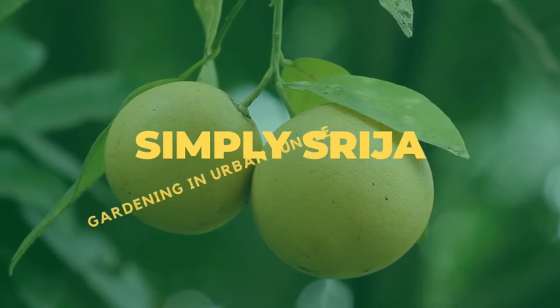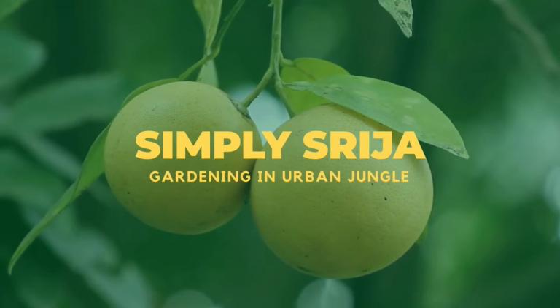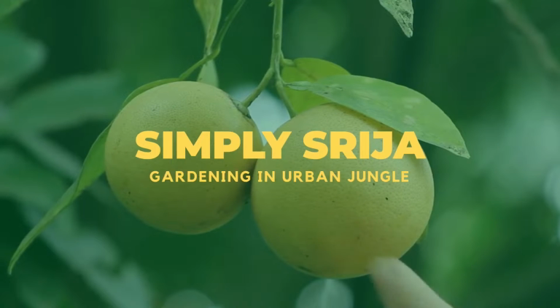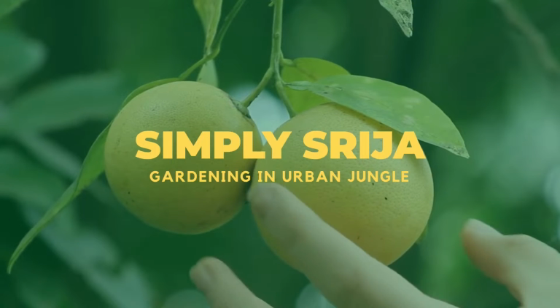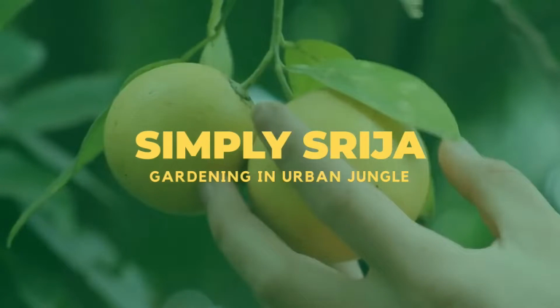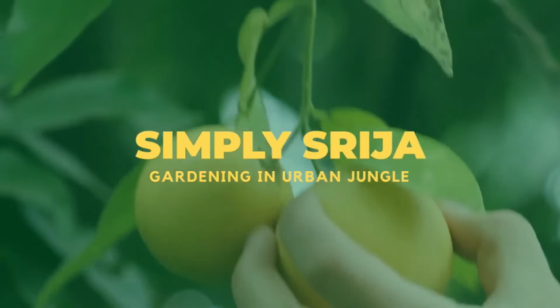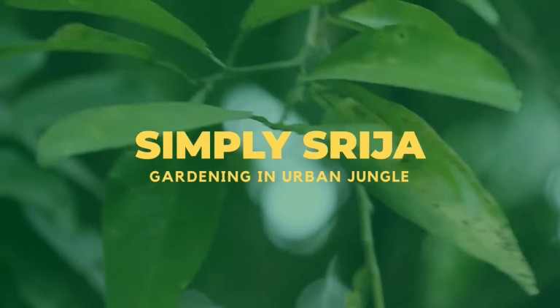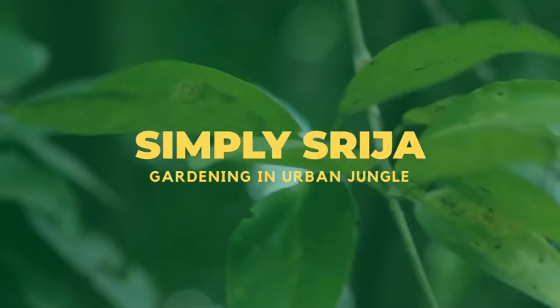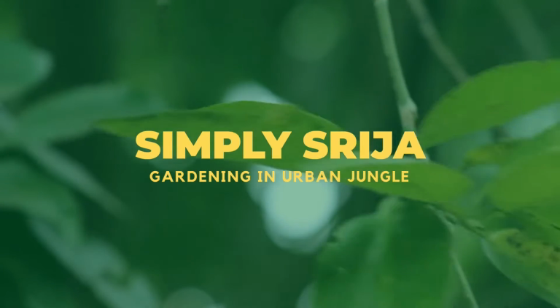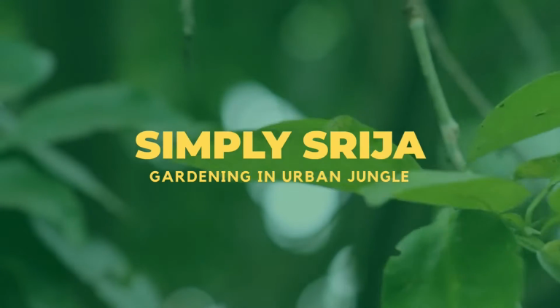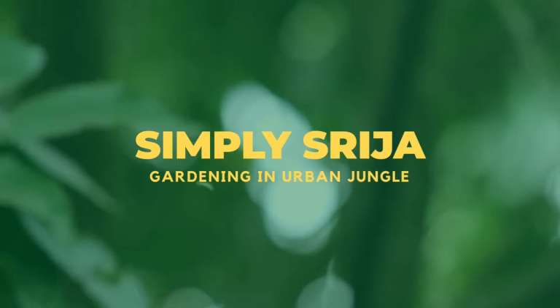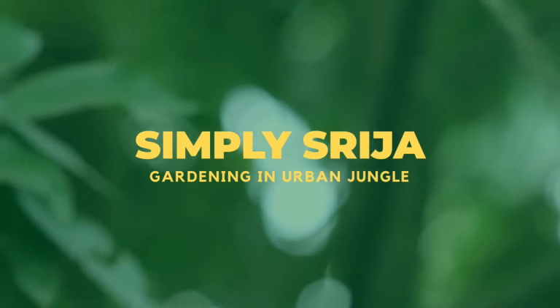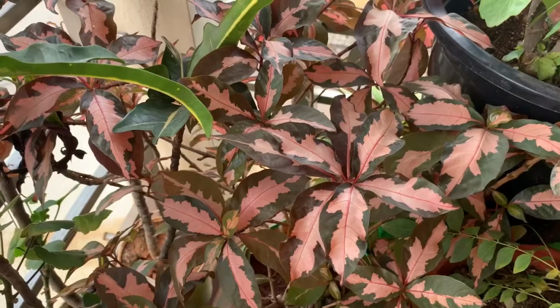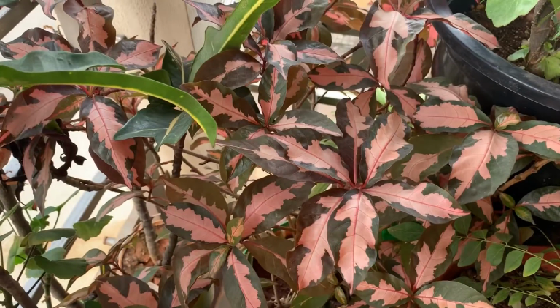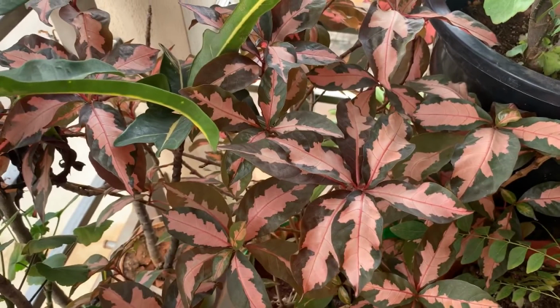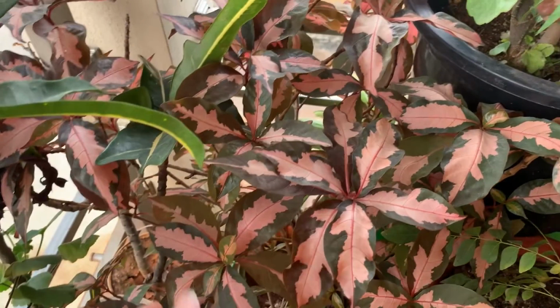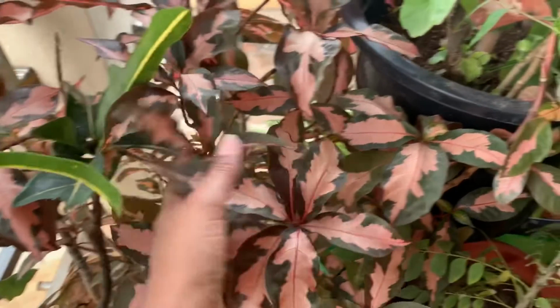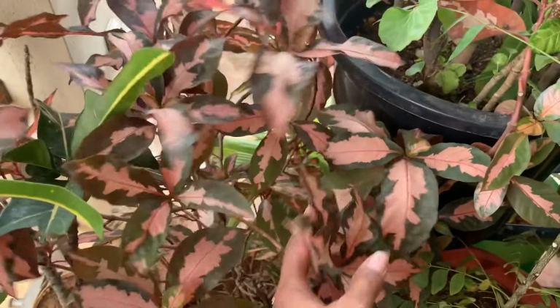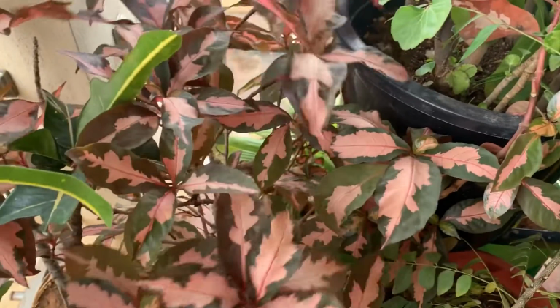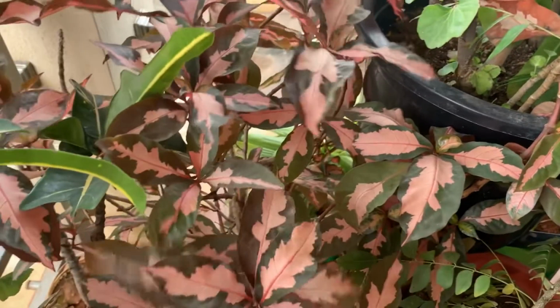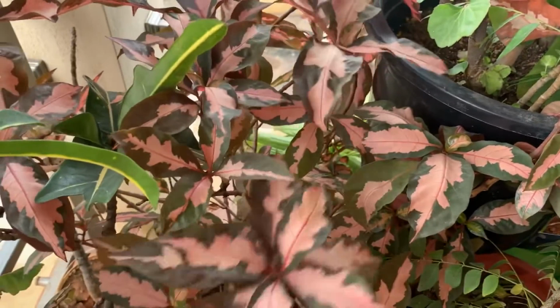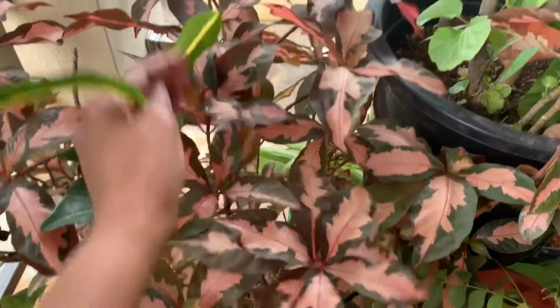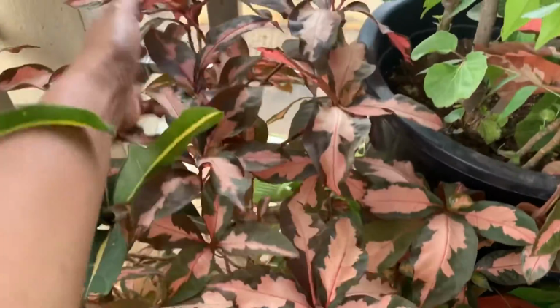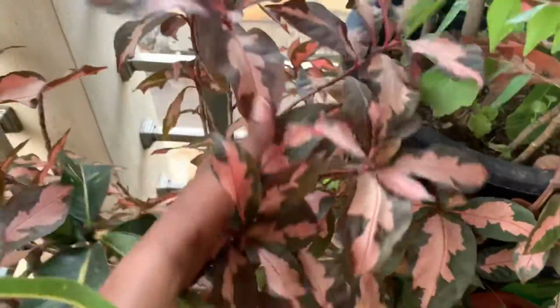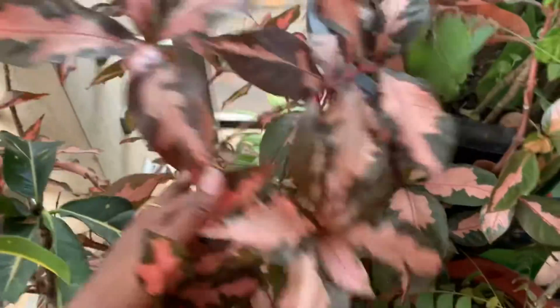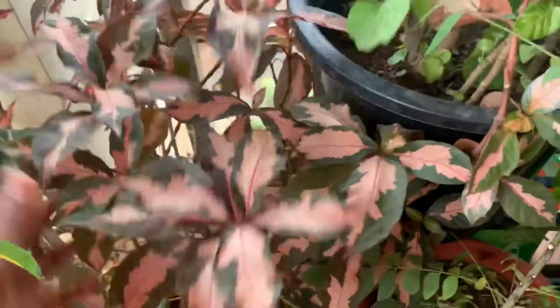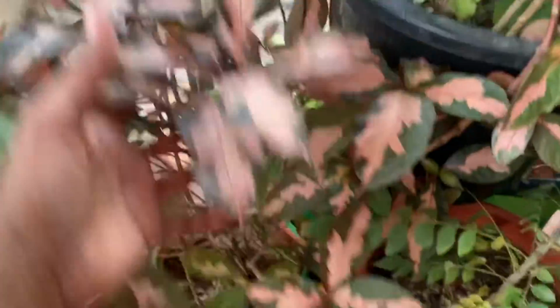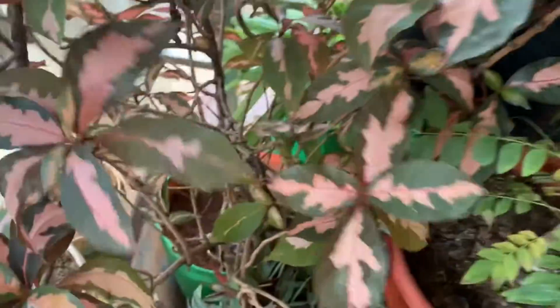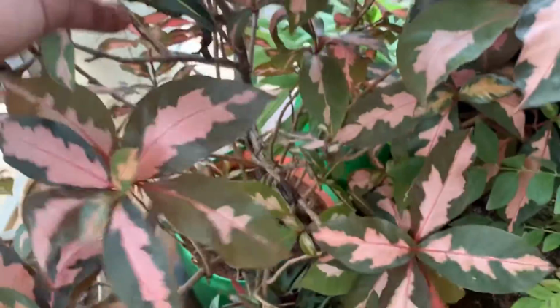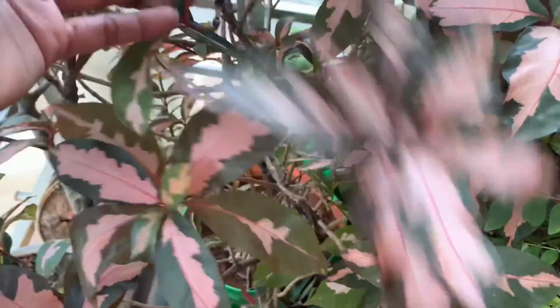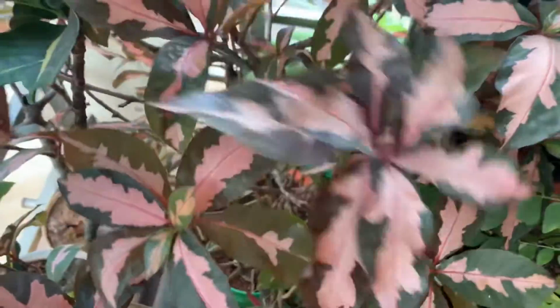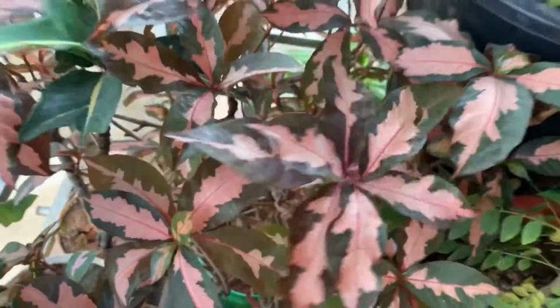Hello friends, welcome back to Simply Srija Gardening in Urban Jungle. Today I am going to show three variegated plants that are there in my balcony. I am posting a video after a long, long time — I hope you all come back to watch me and support me.